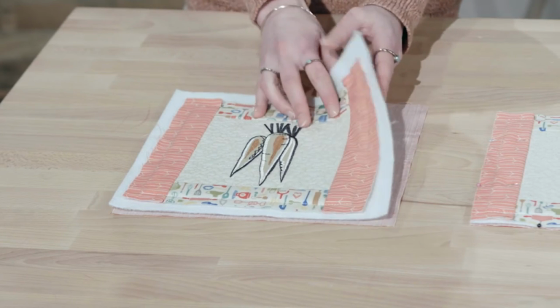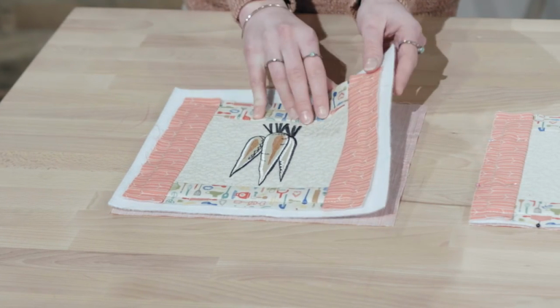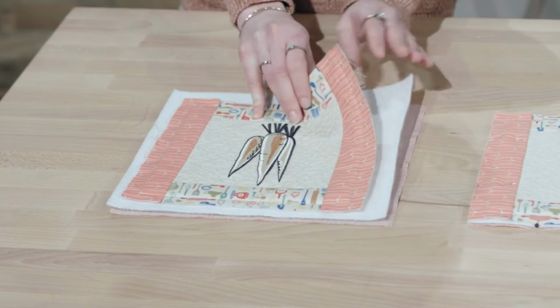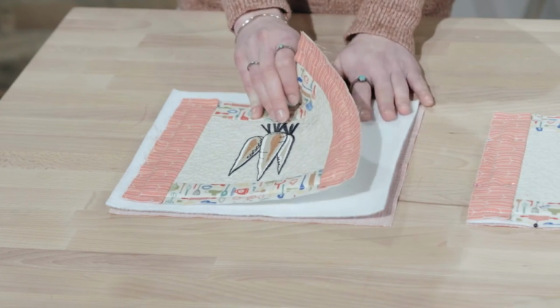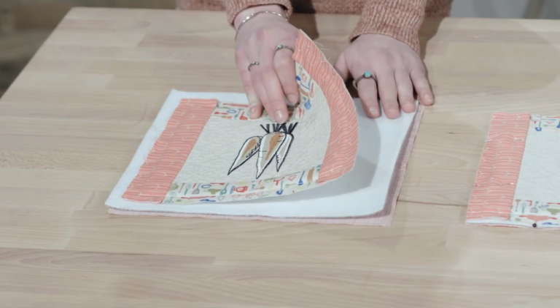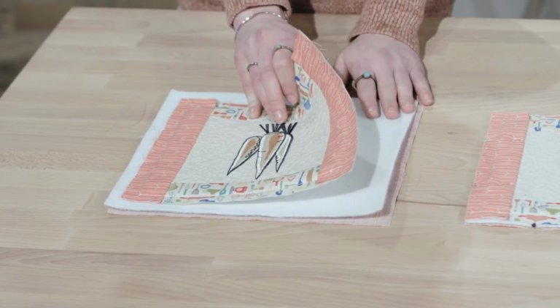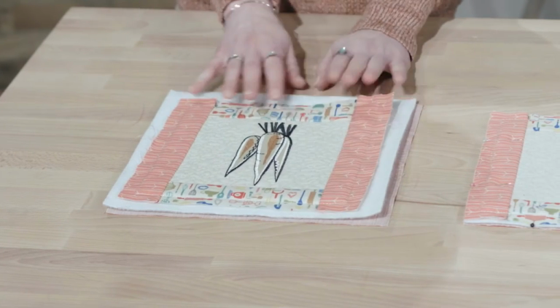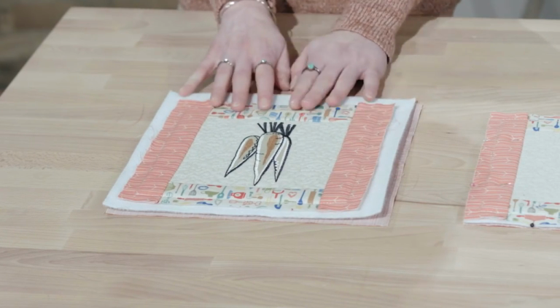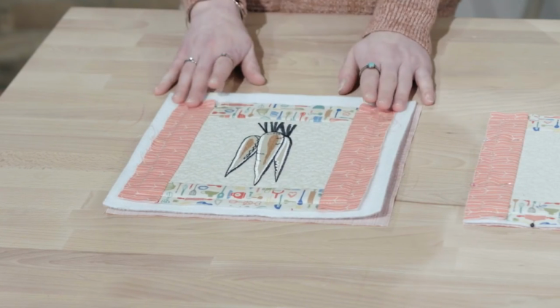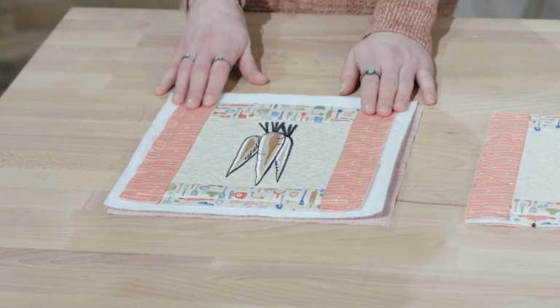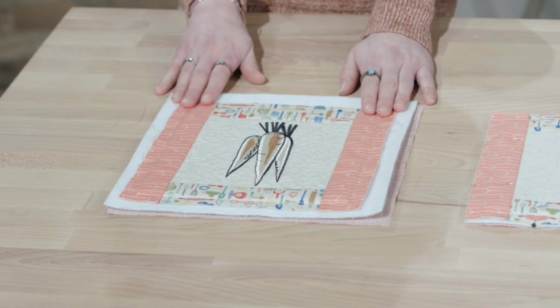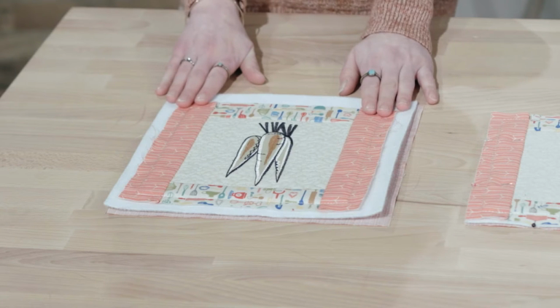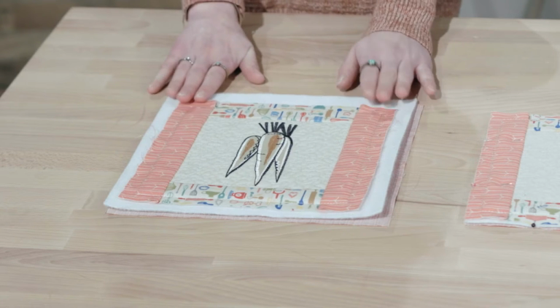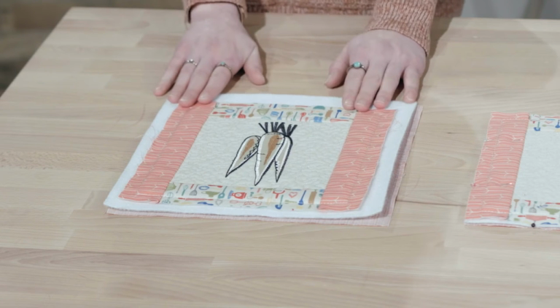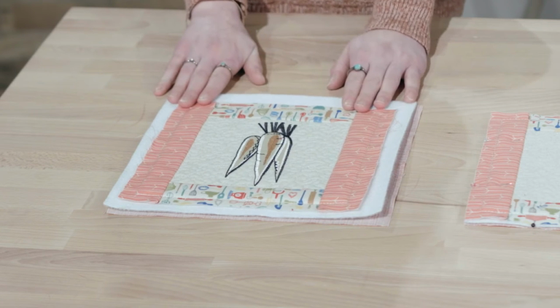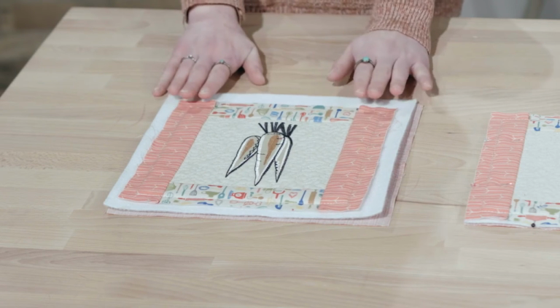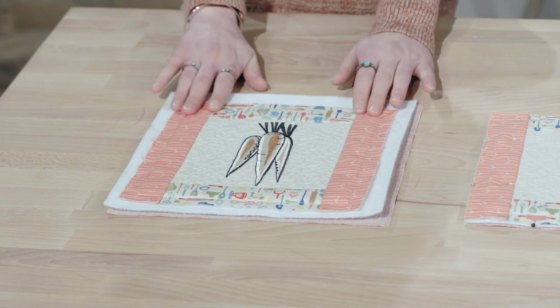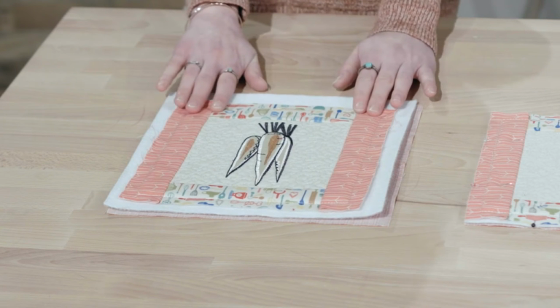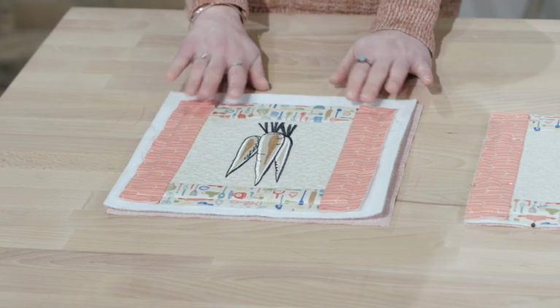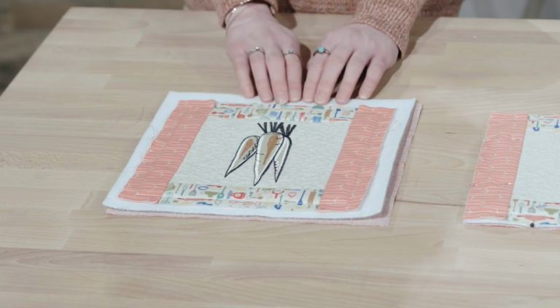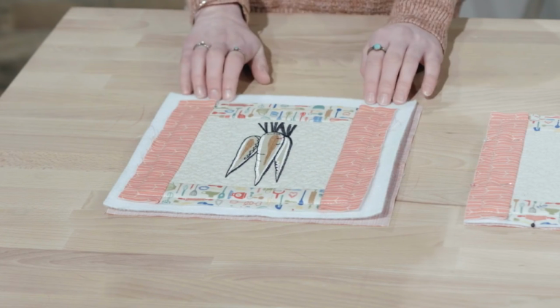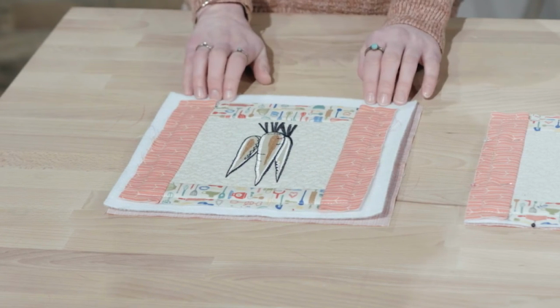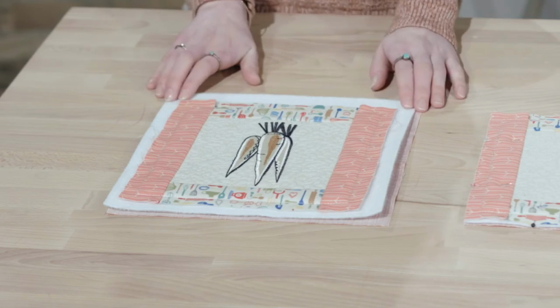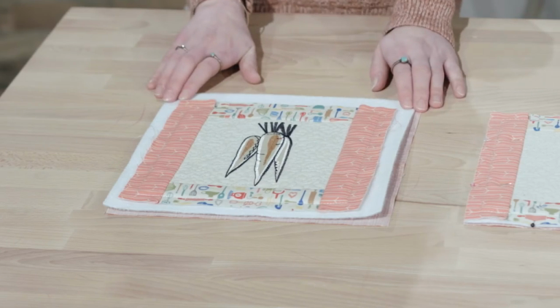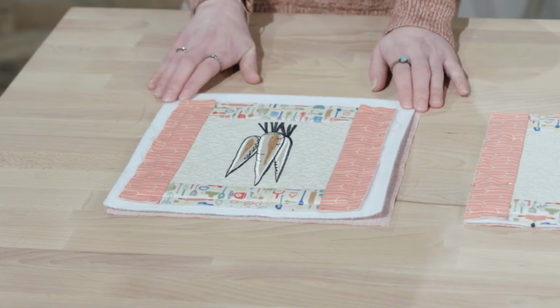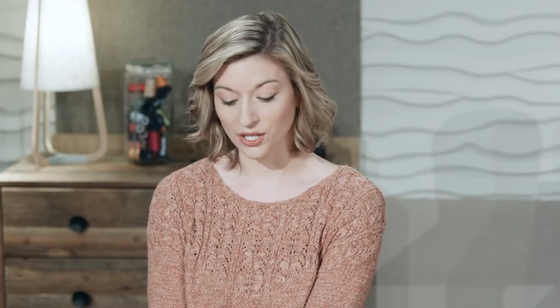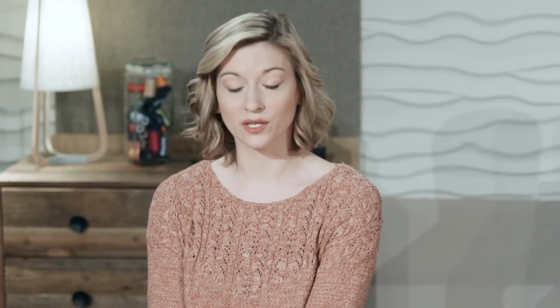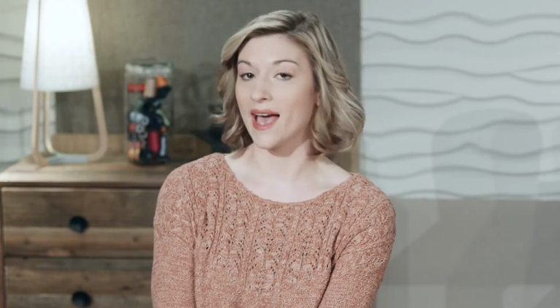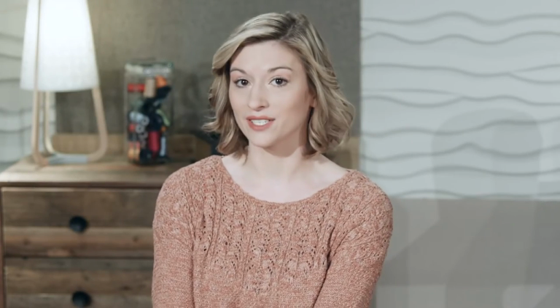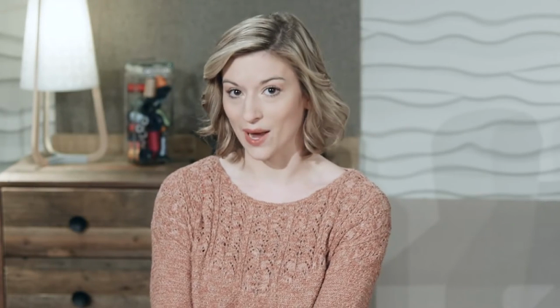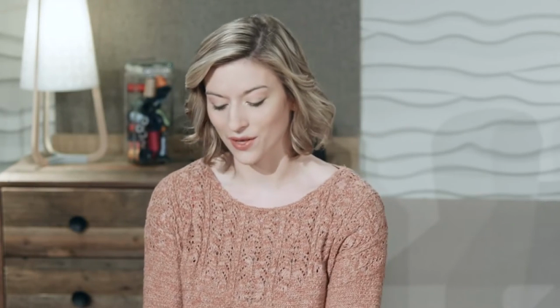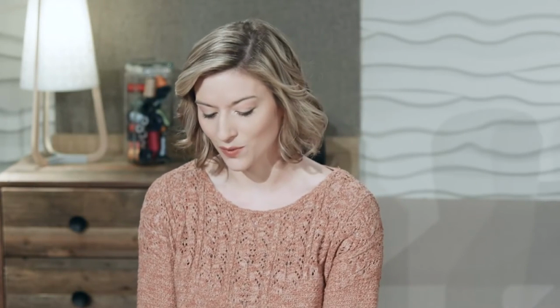Next, you want to lay your insole right over that and top it with your quilt block right side up. You're going to want to go ahead and use the quilt block as a template to trim your insole and your back fabric. Be sure to include the half-inch seam allowance with that as well.